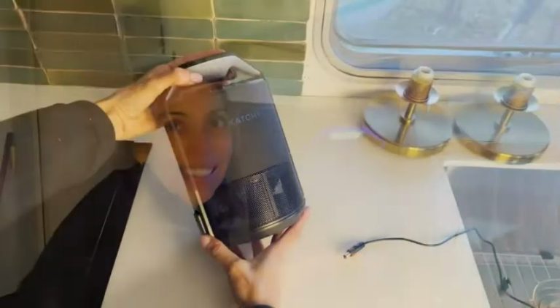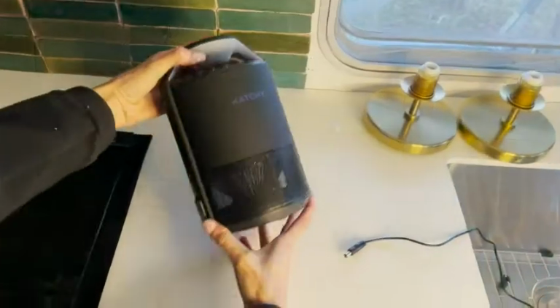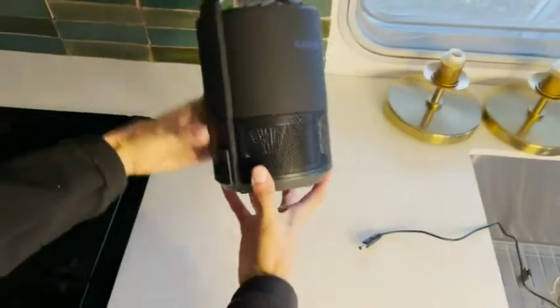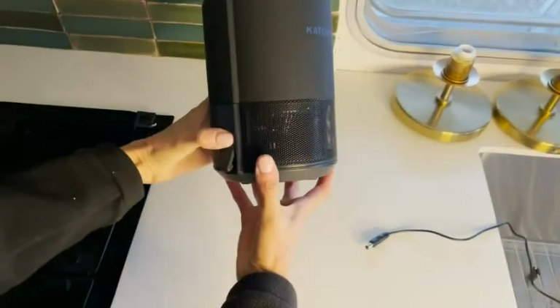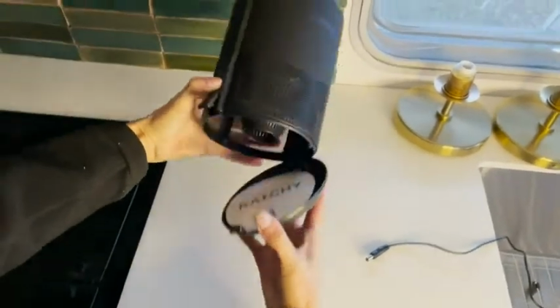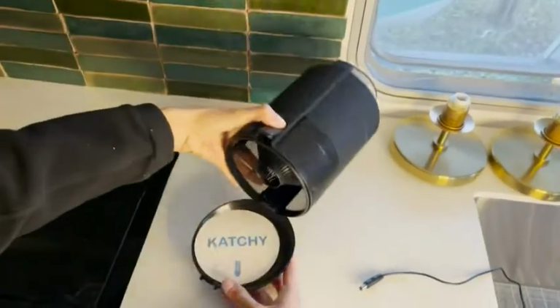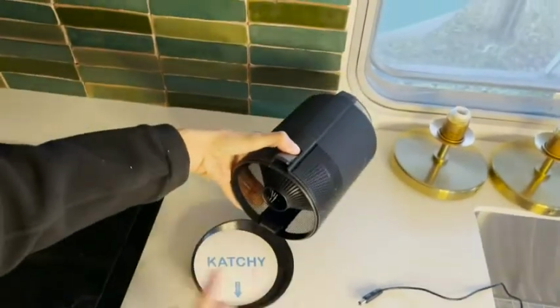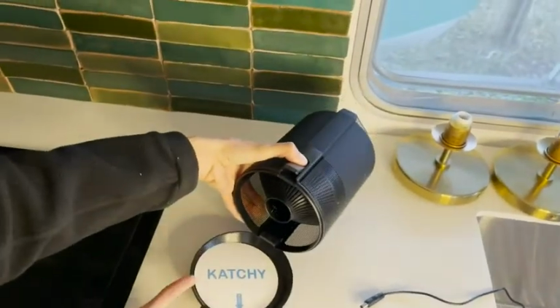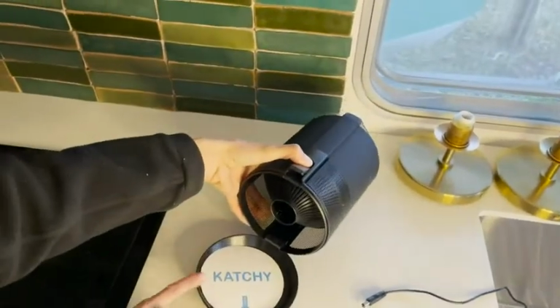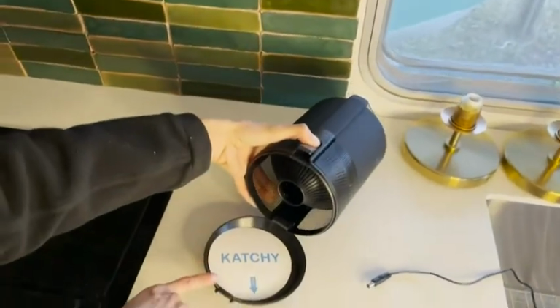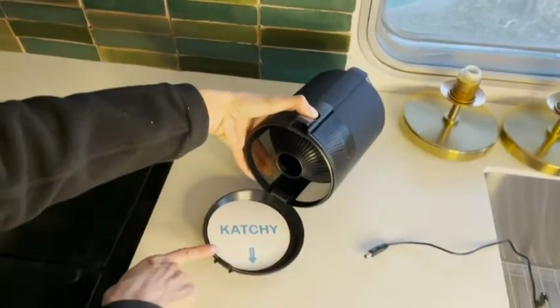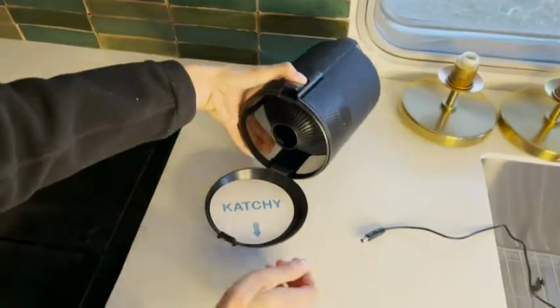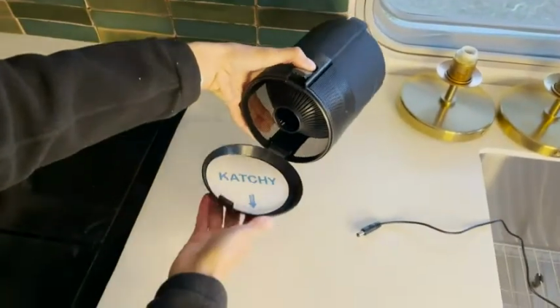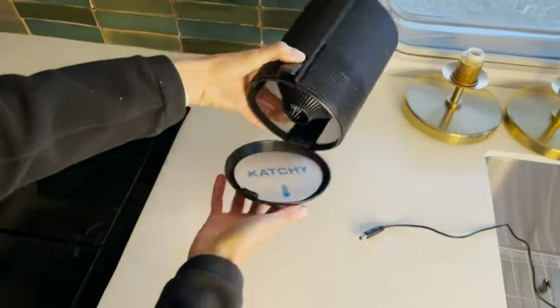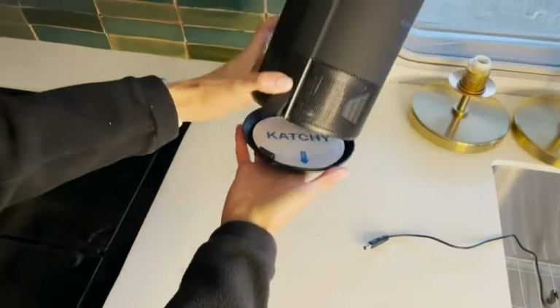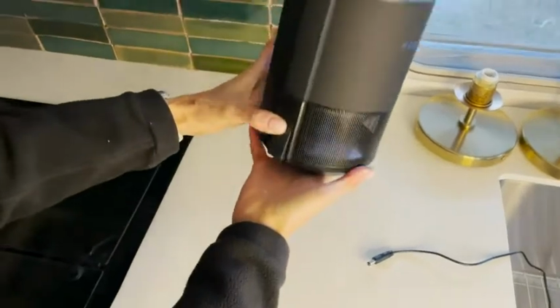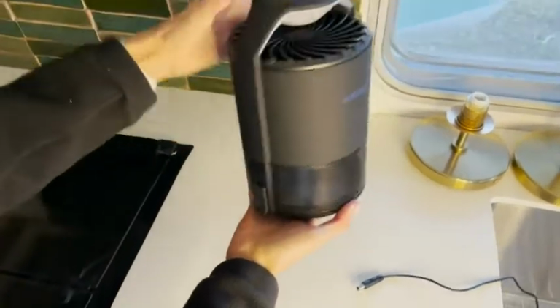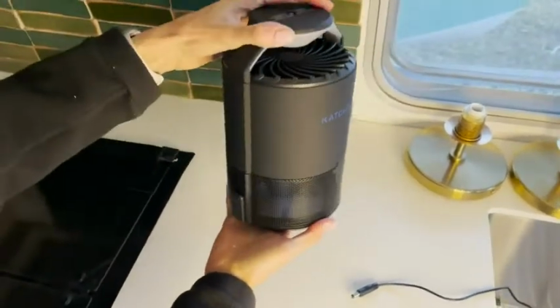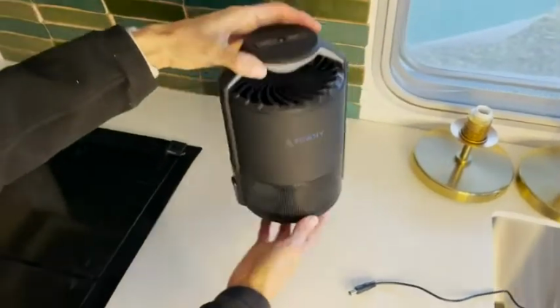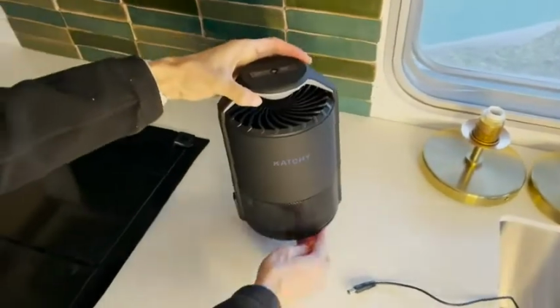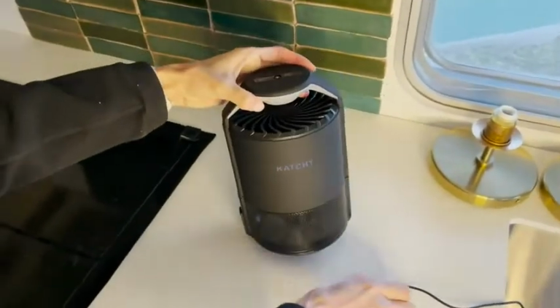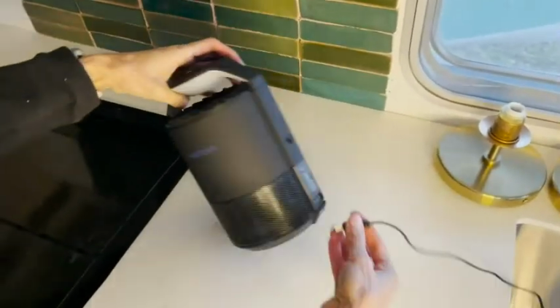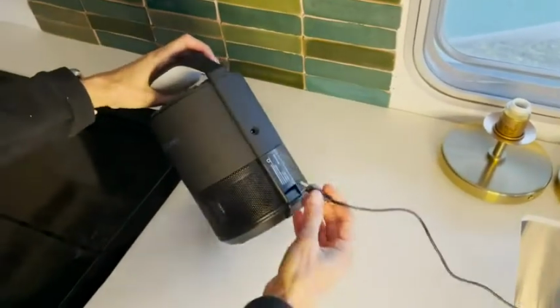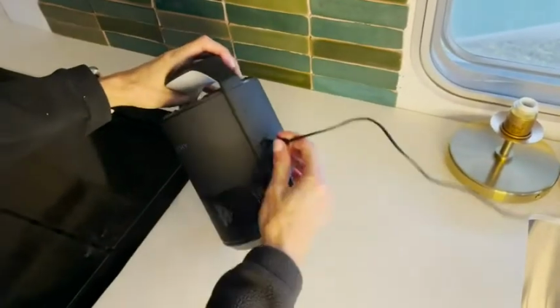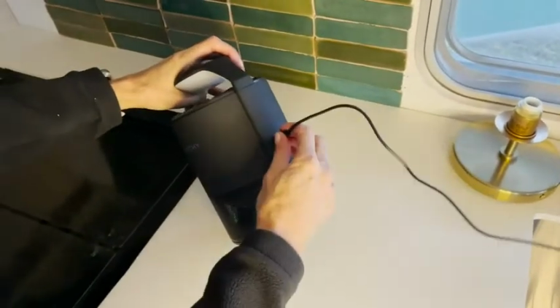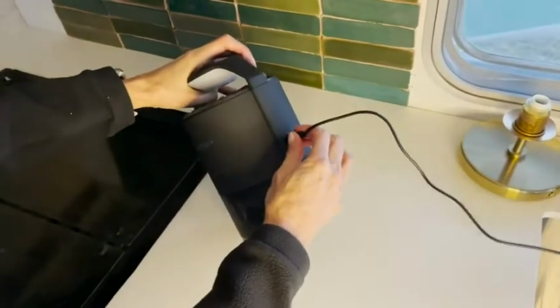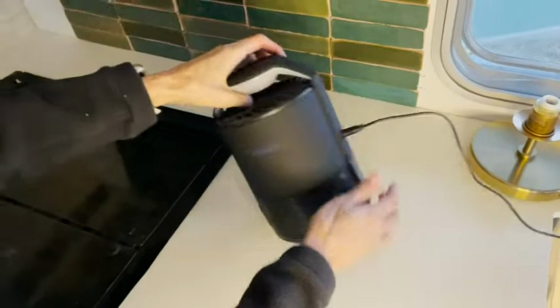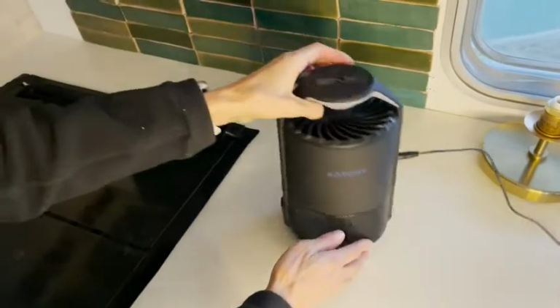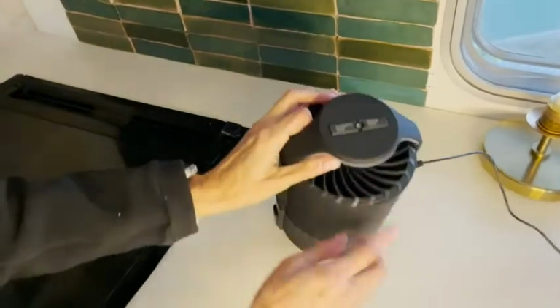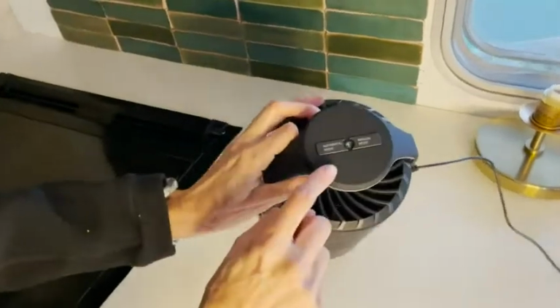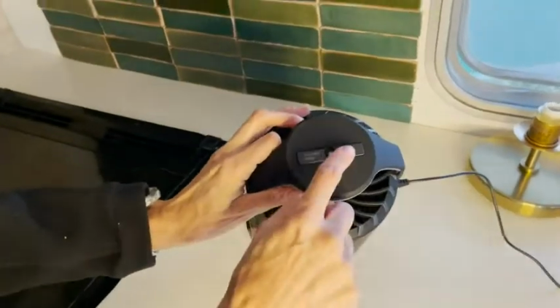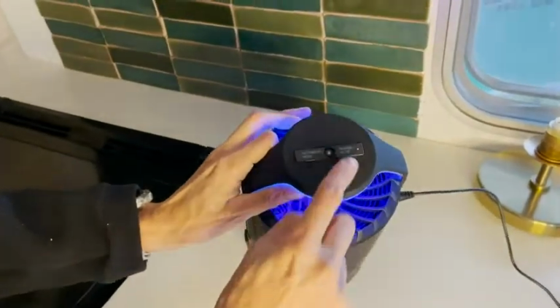You're gonna push the button and open it up, and that's where you're going to put the glue board. Then you're just gonna plug it in, and you can place it near a fruit bowl or a trash can.